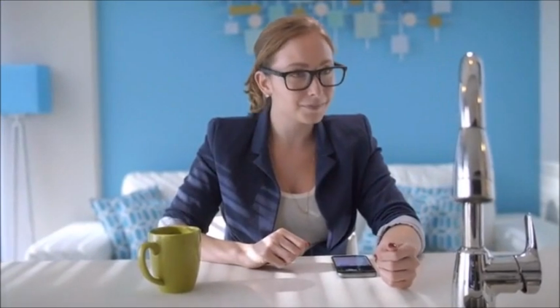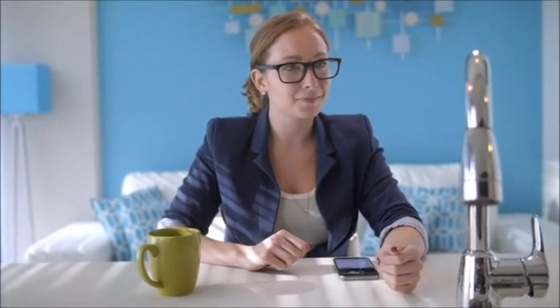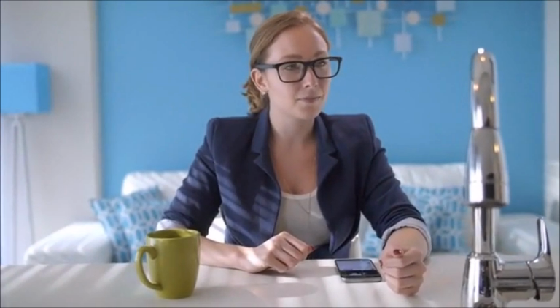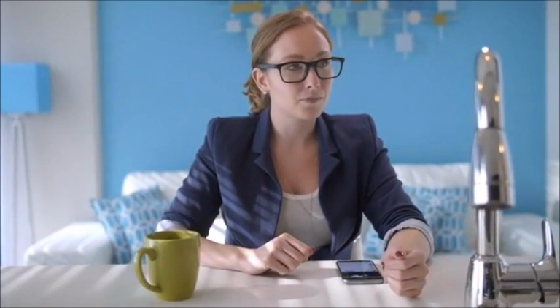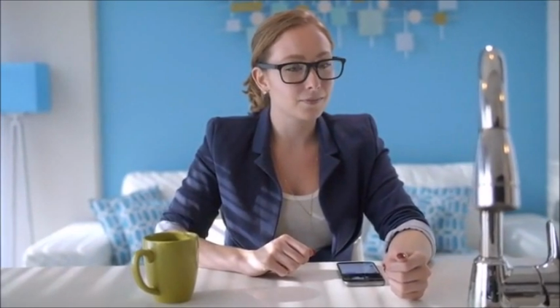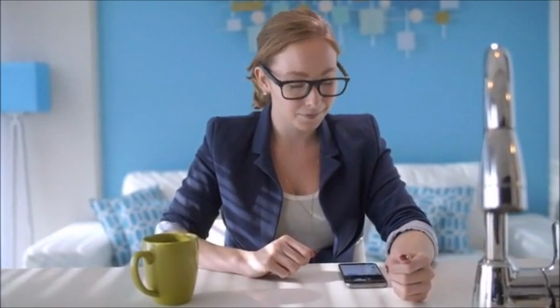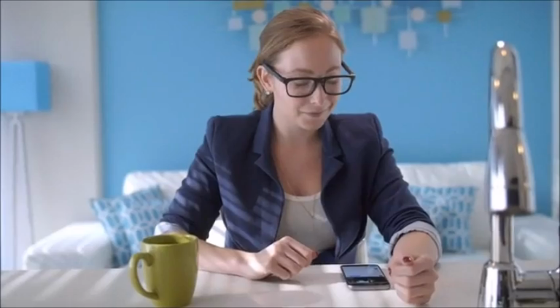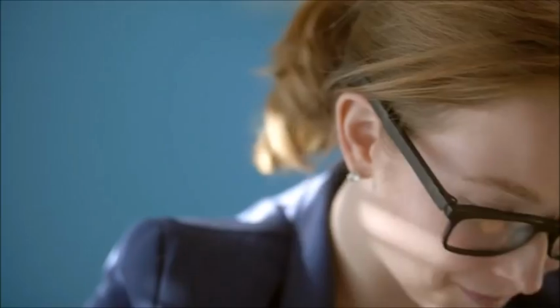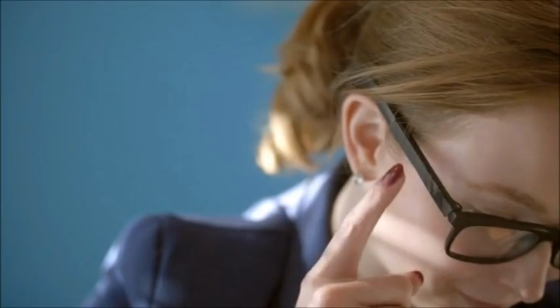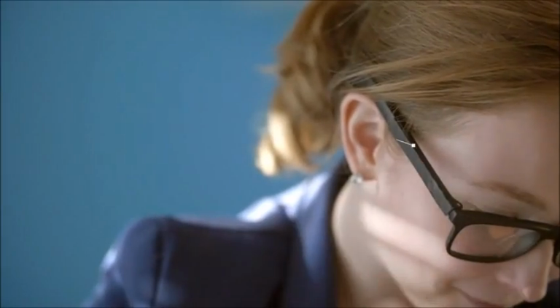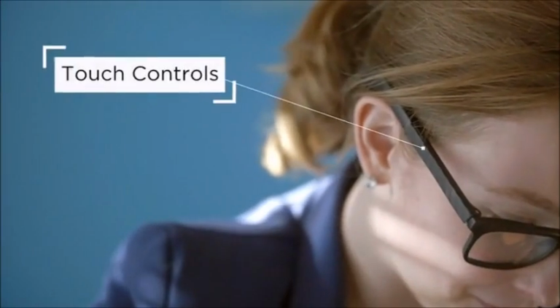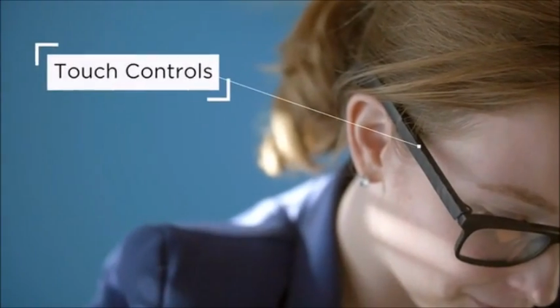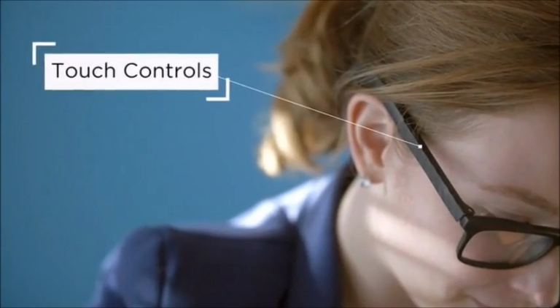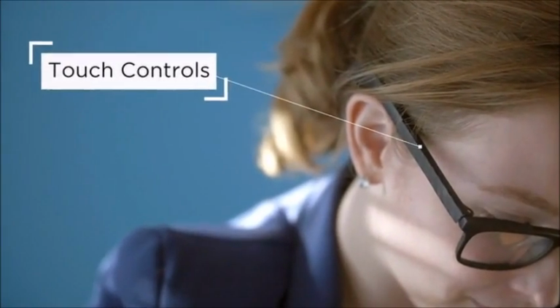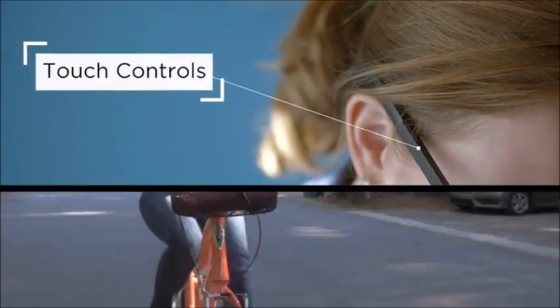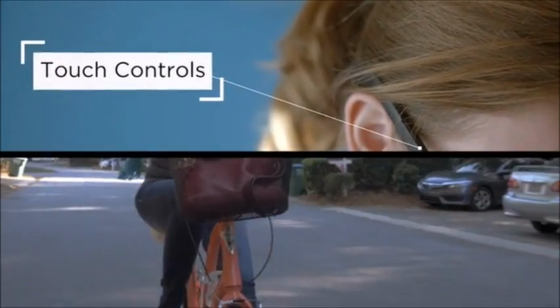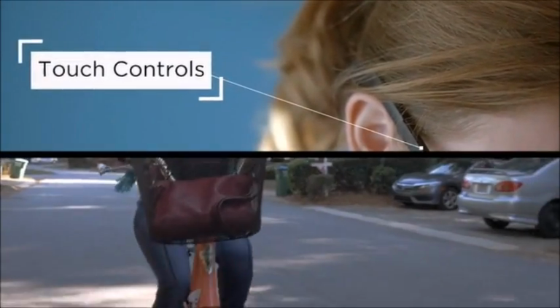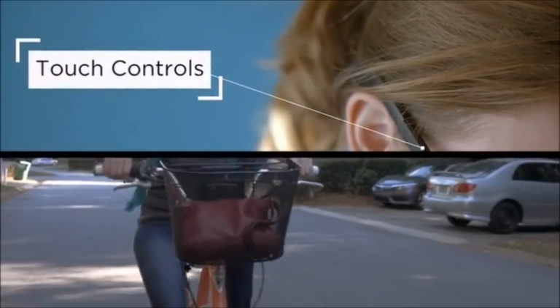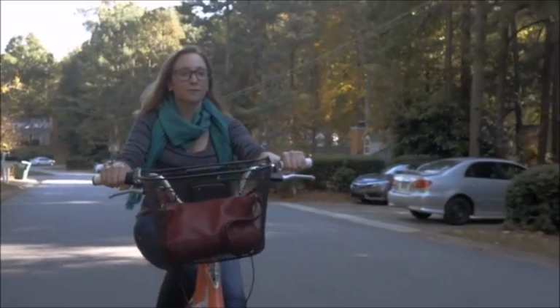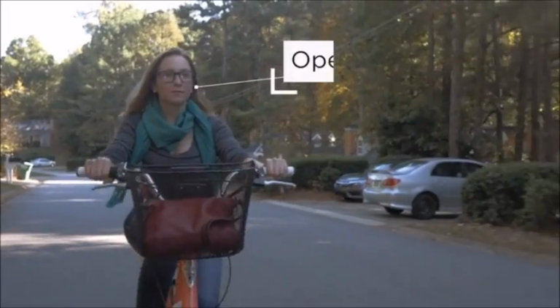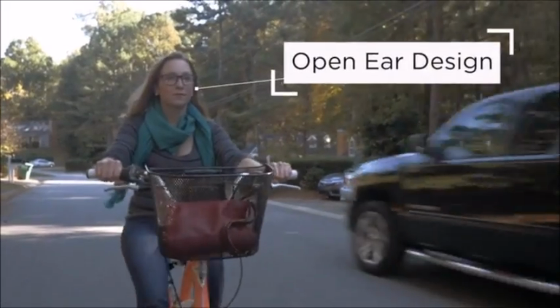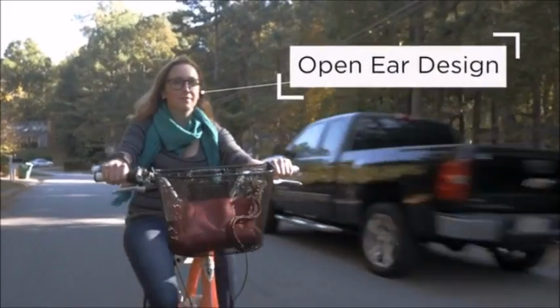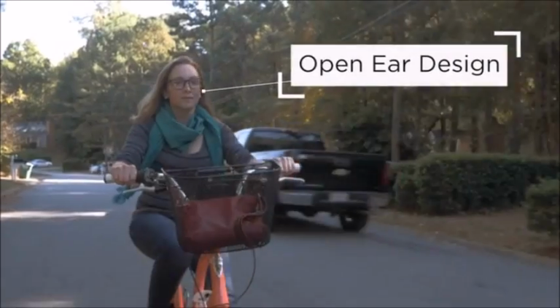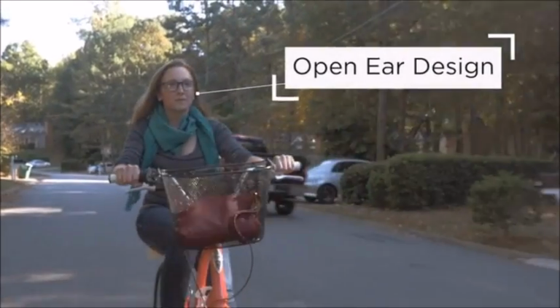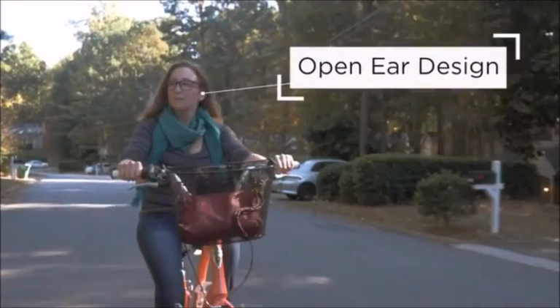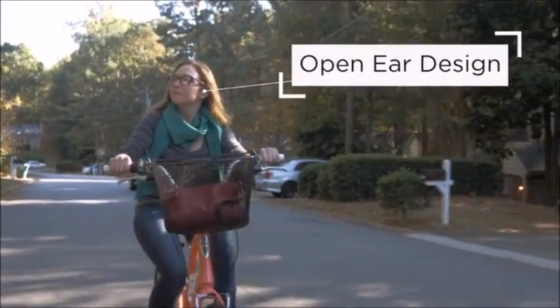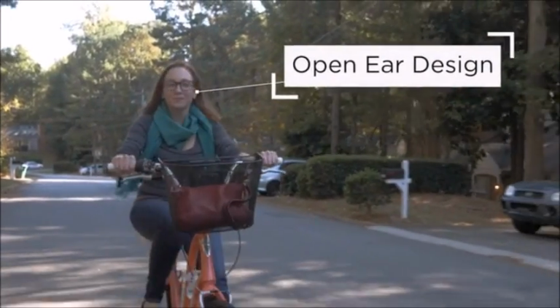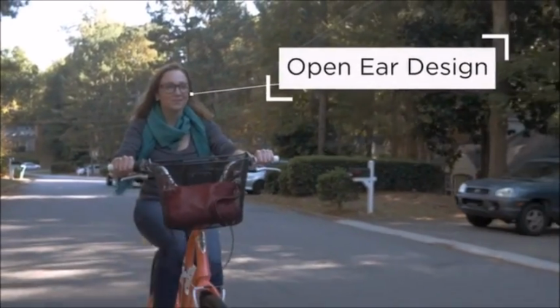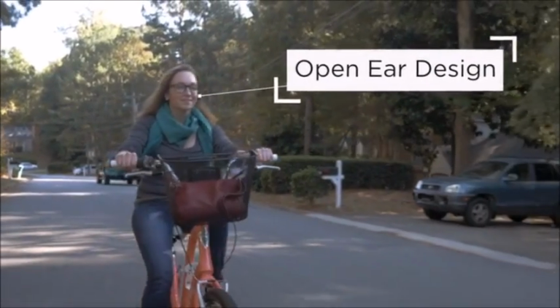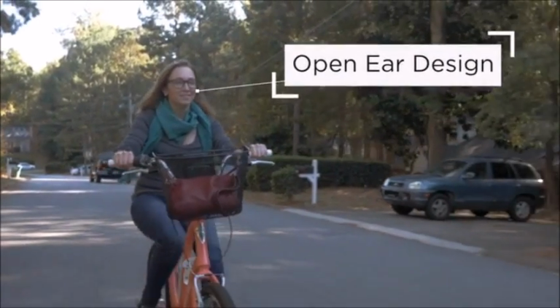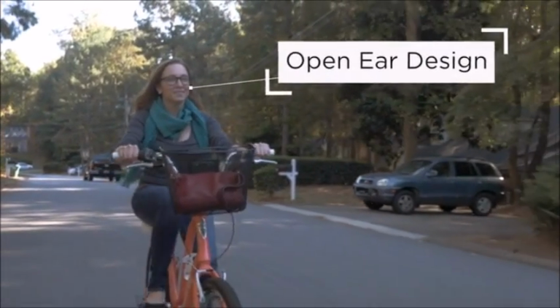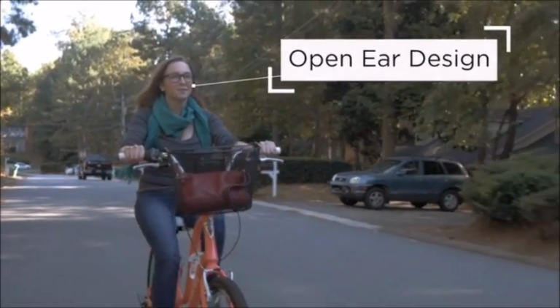Hi Judy, let's get today started. Bone conduction lets you stay aware of your surroundings, even as you enjoy your music.